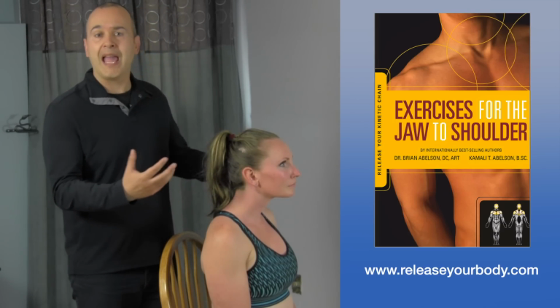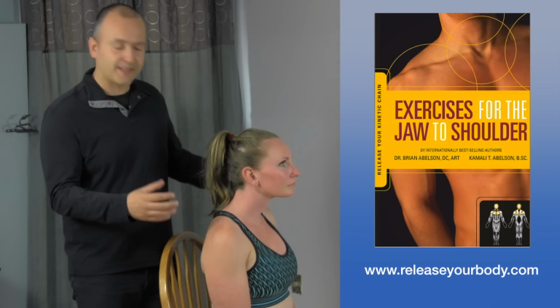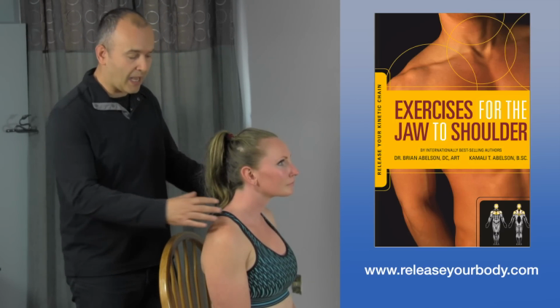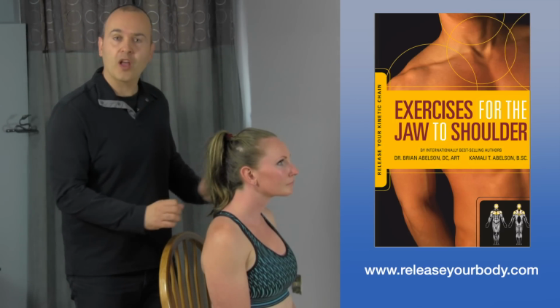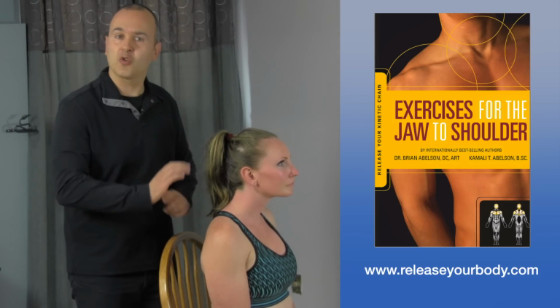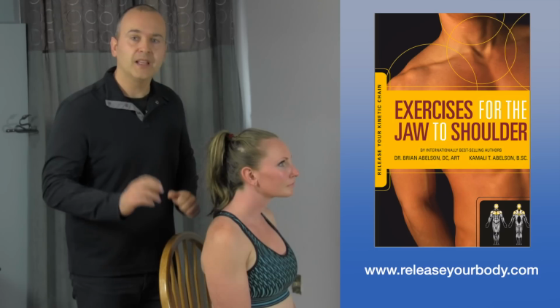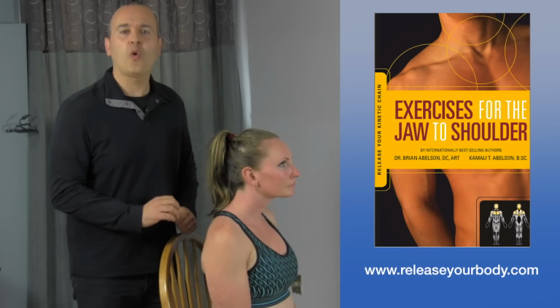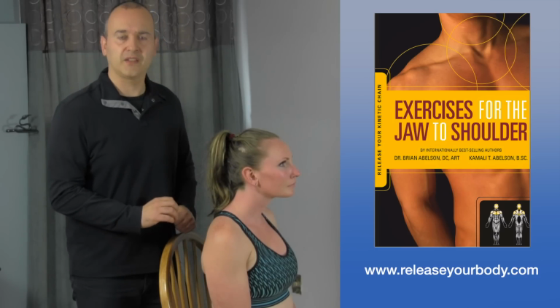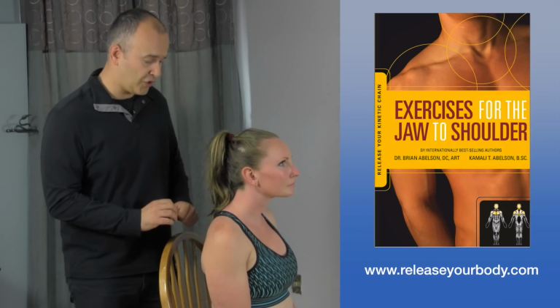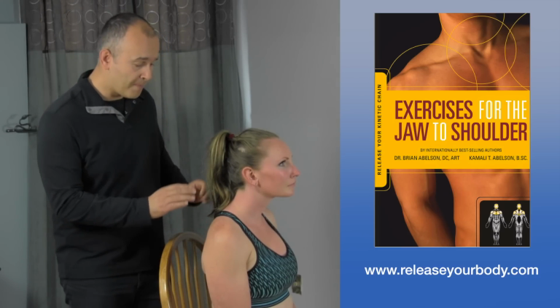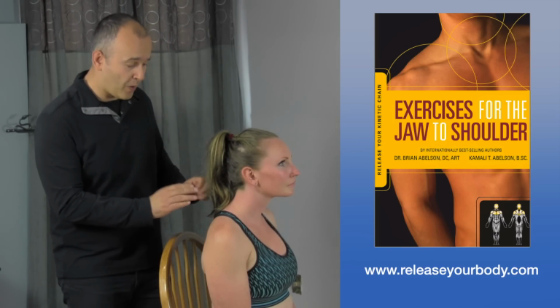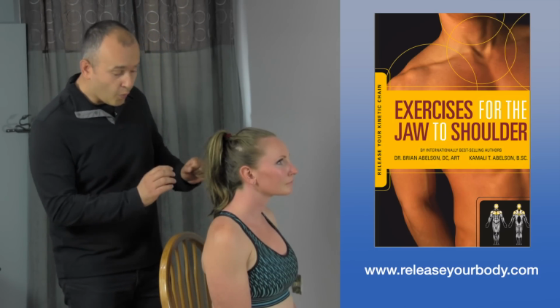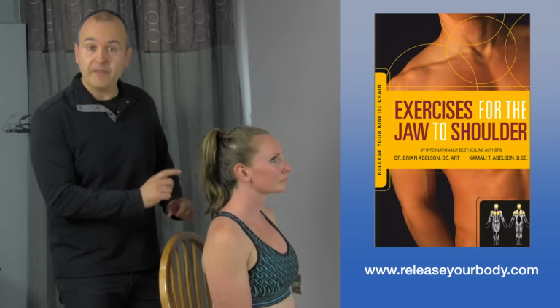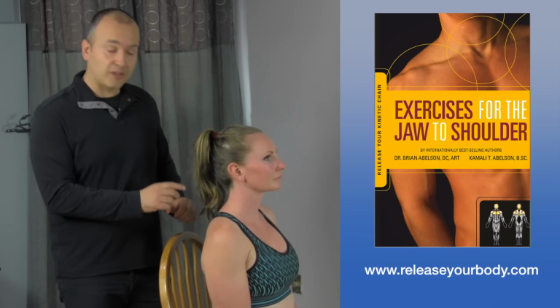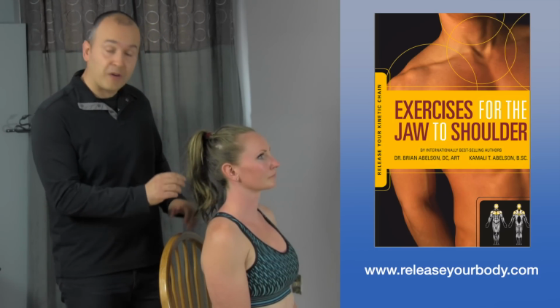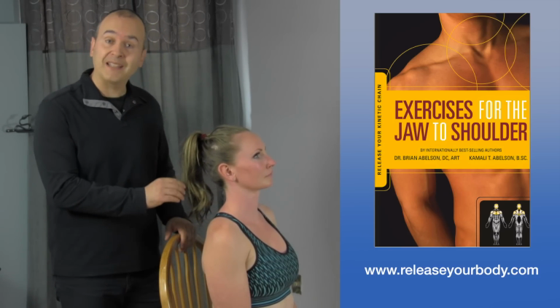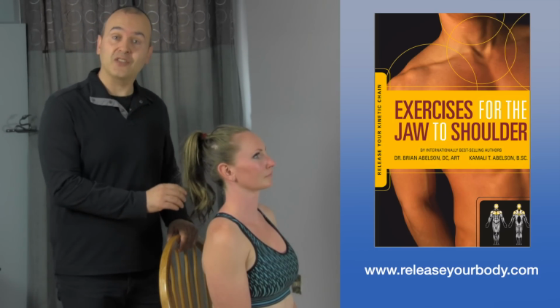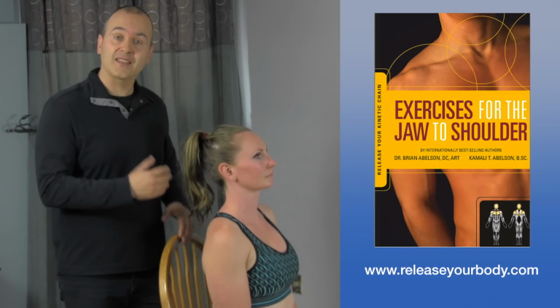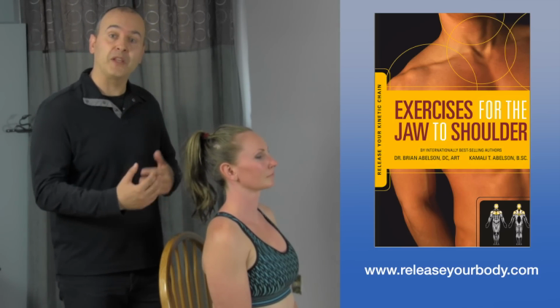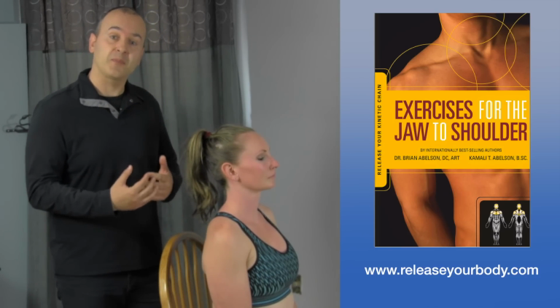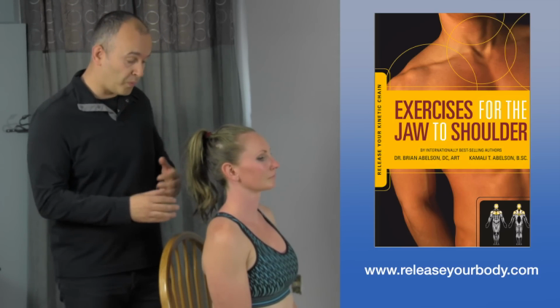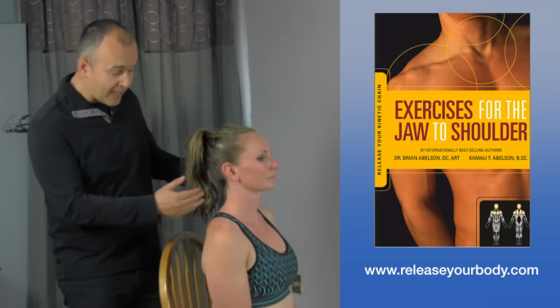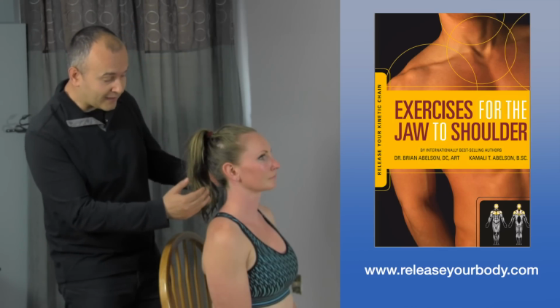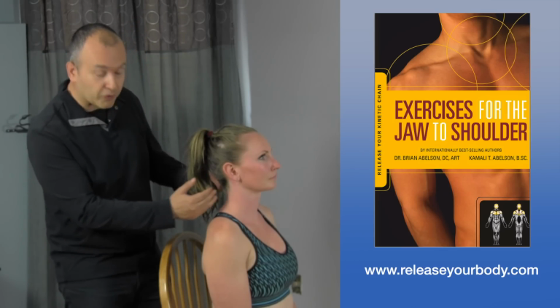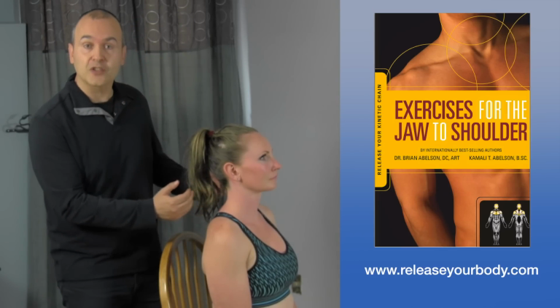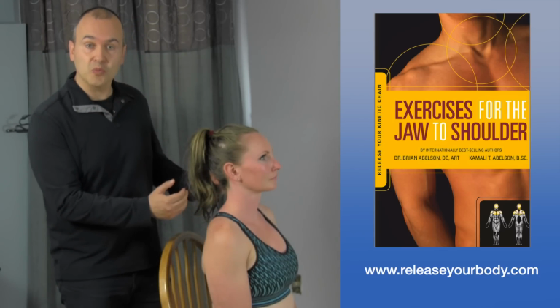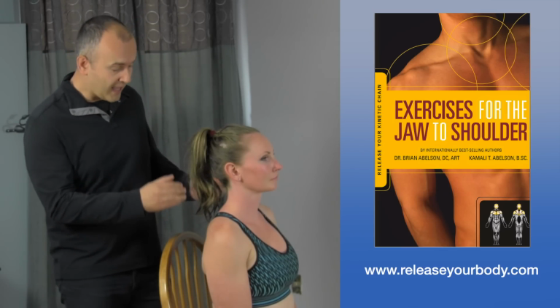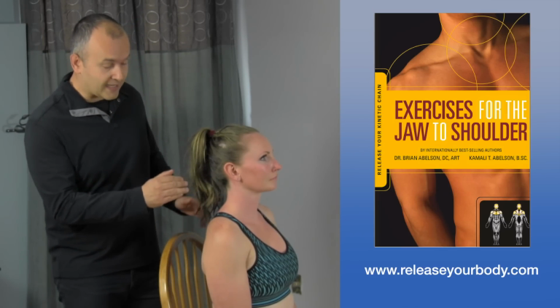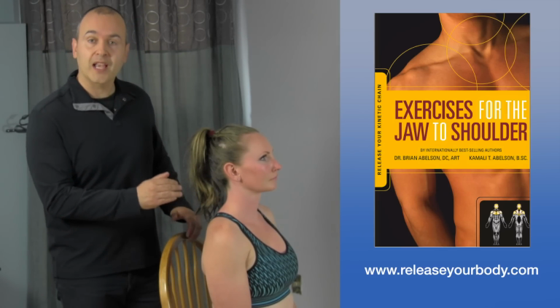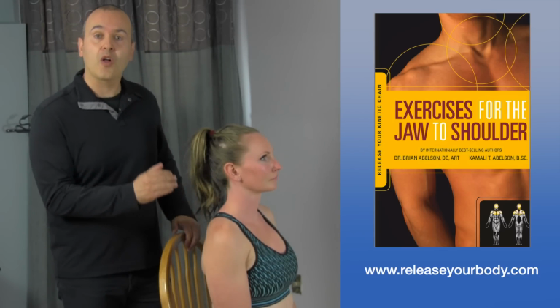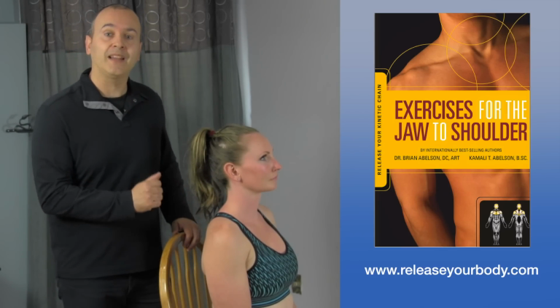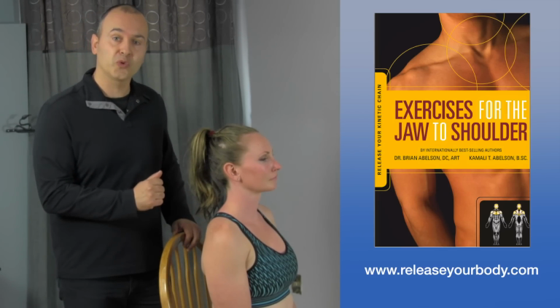Things like headaches, upper cross syndrome — just a whole list of conditions. Now what we've found to be a very effective exercise to help increase spinal mobility and get the cervical facet joints moving is an exercise we call 'make like a rooster.'